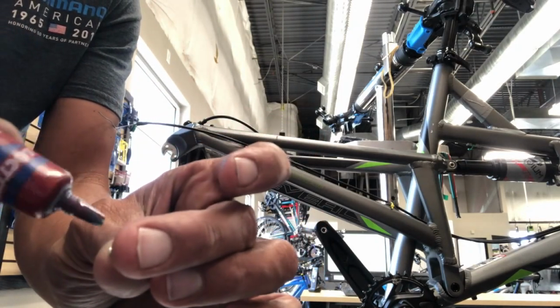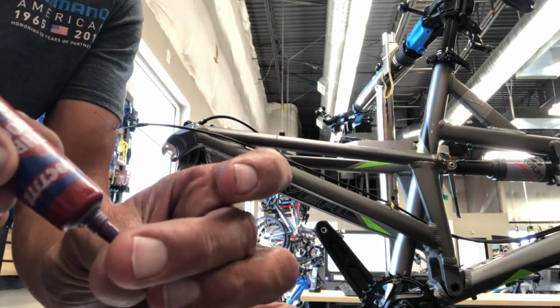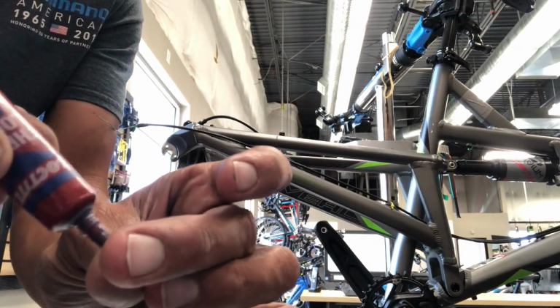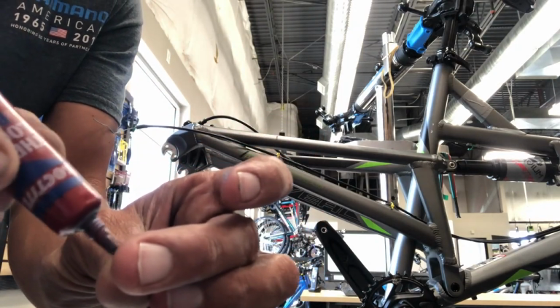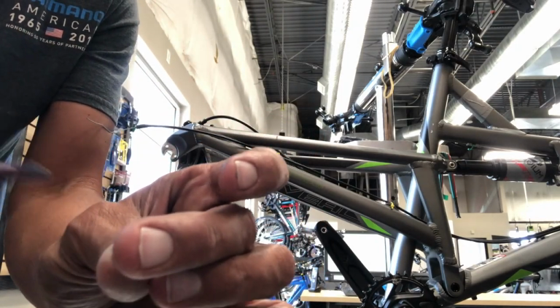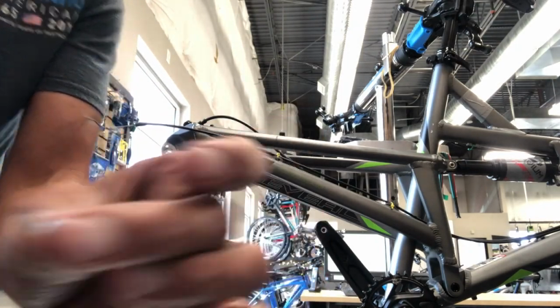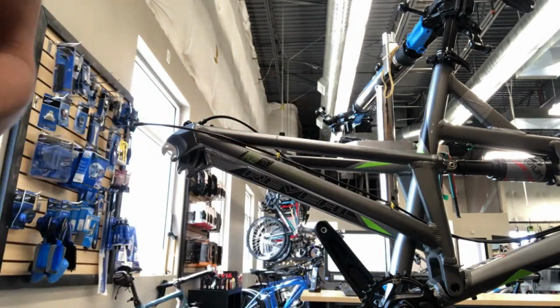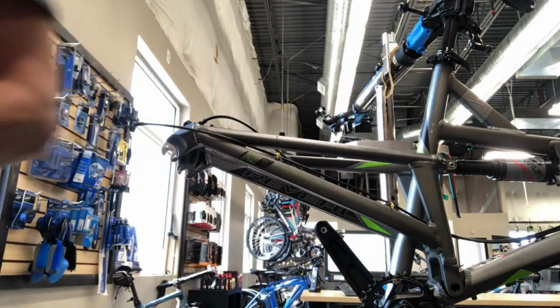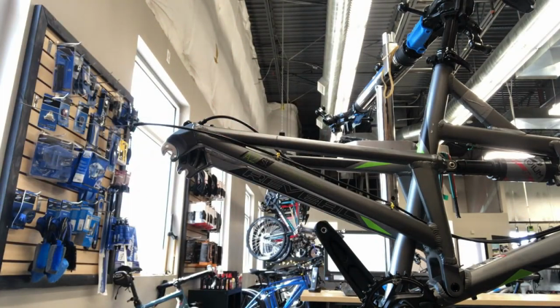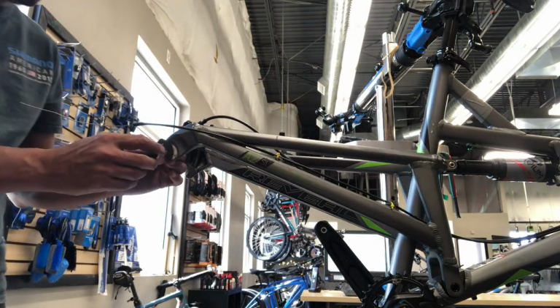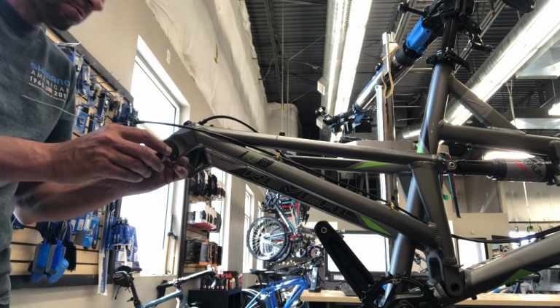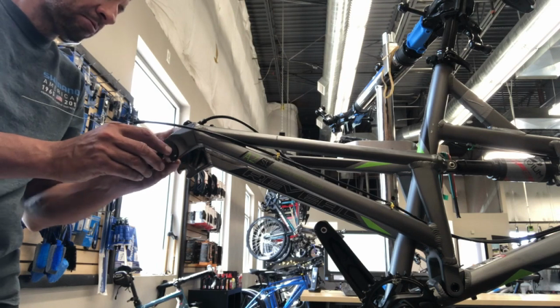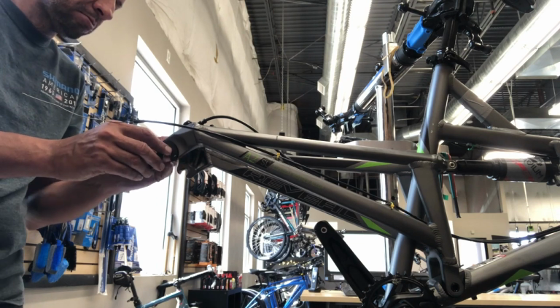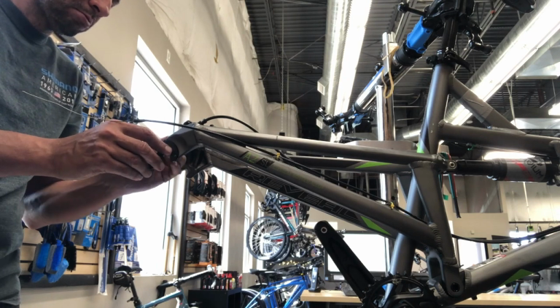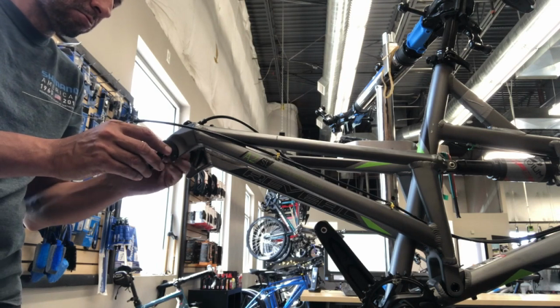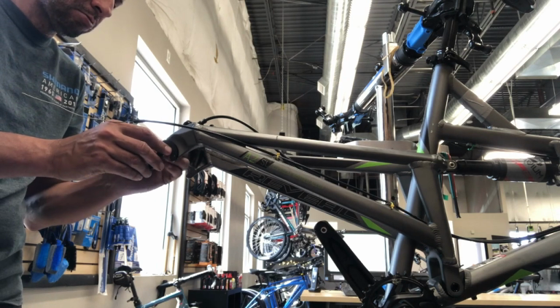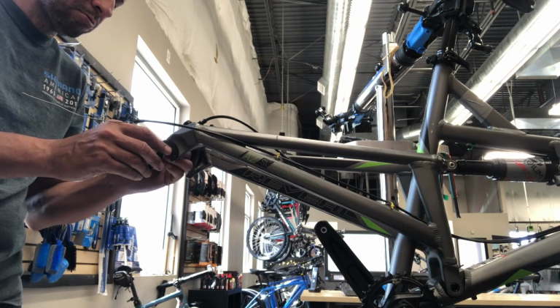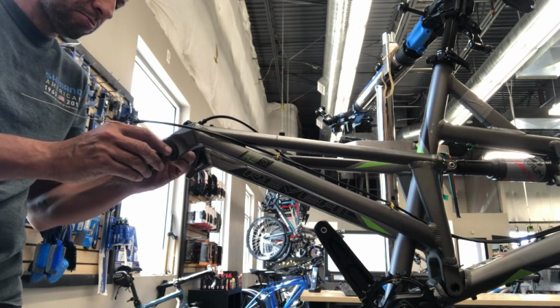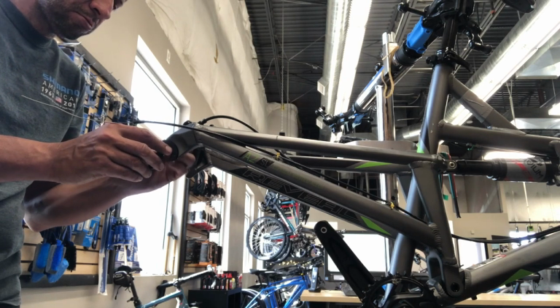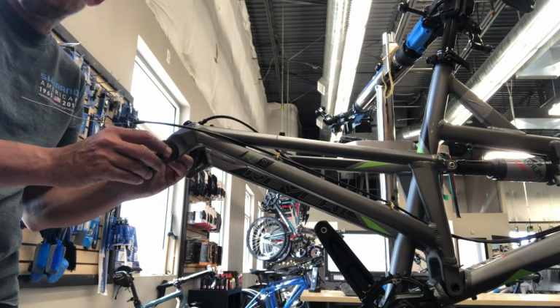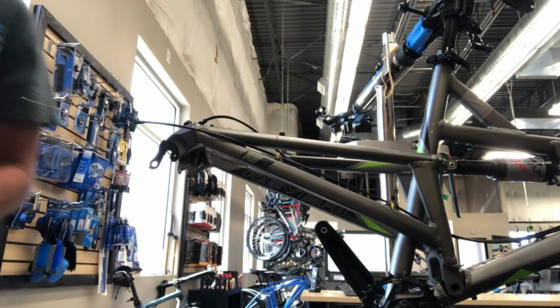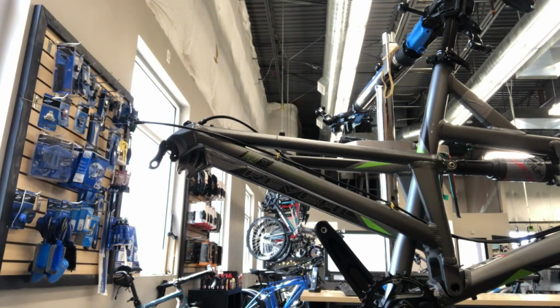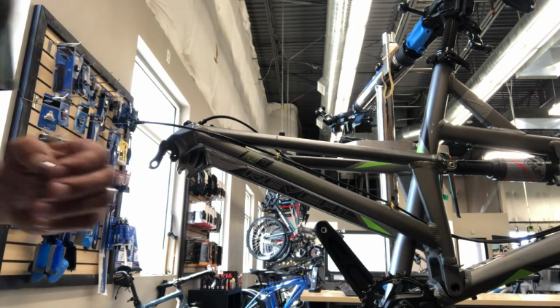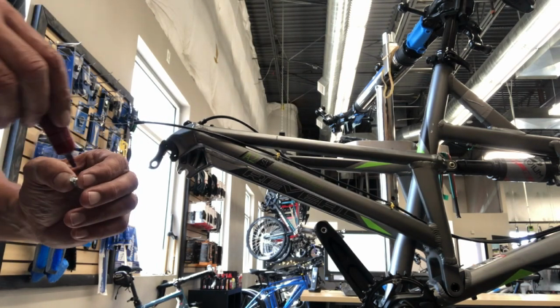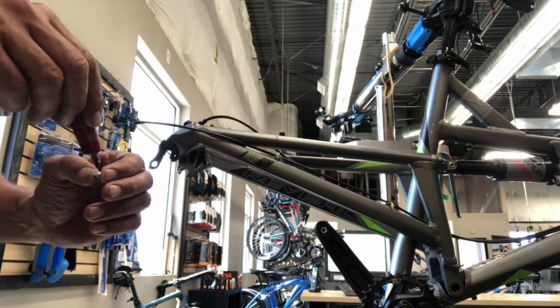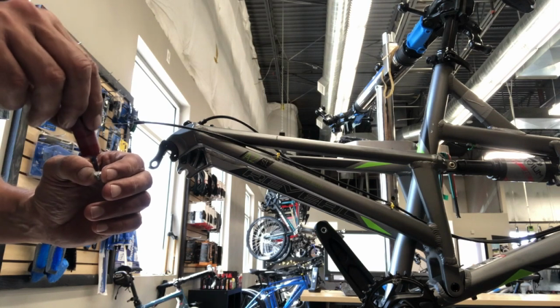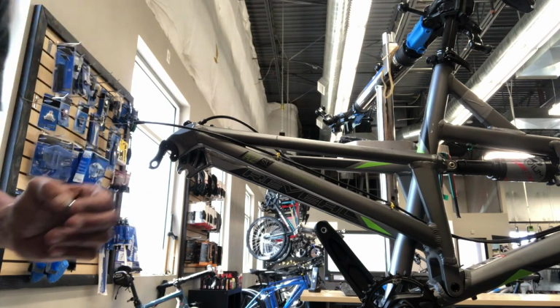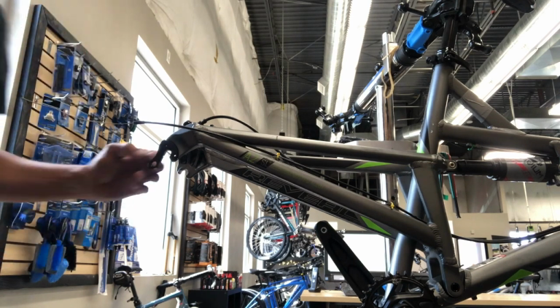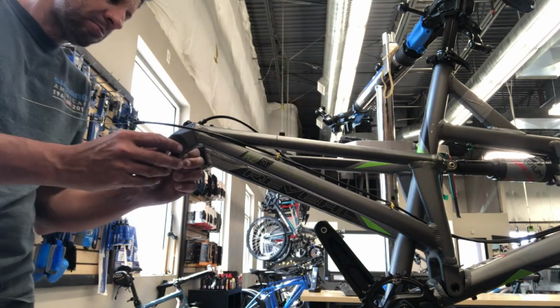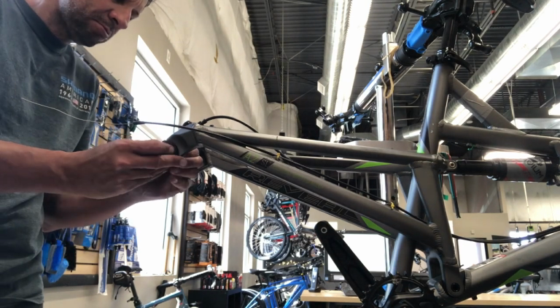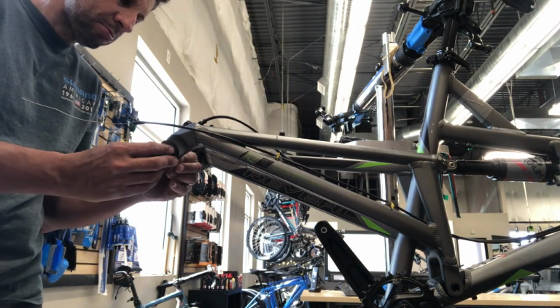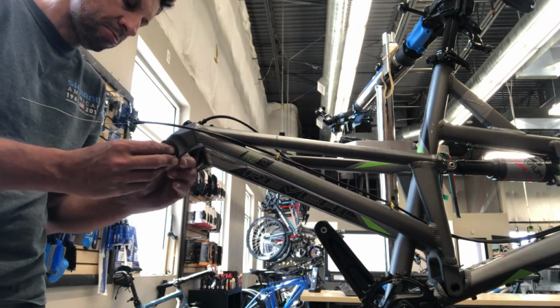I'm just getting this thing bolted up here to the bike, putting a little Loctite on the bolts — everything fits exactly as the OEM derailleur hanger fit.